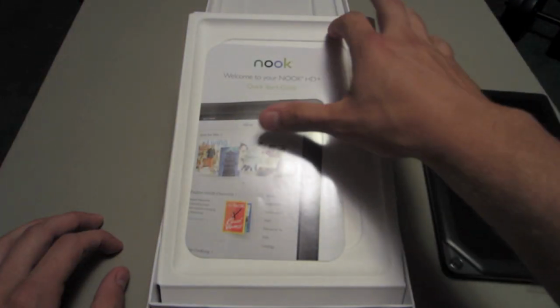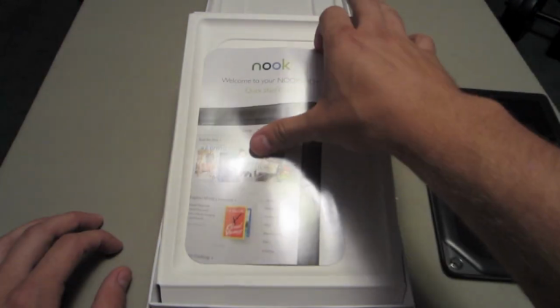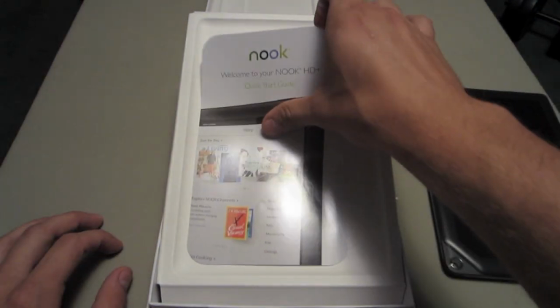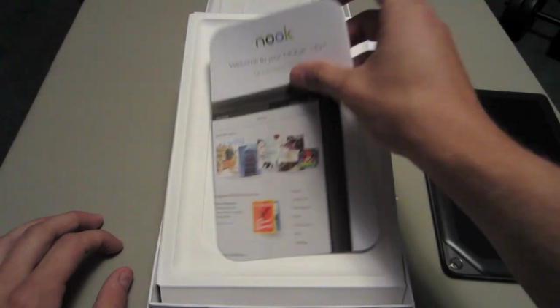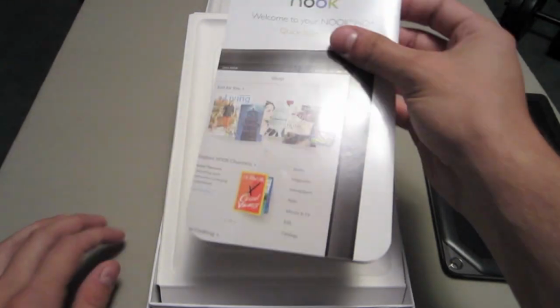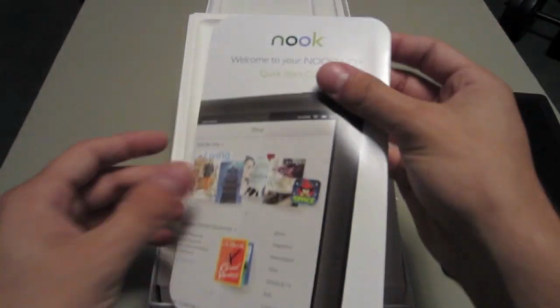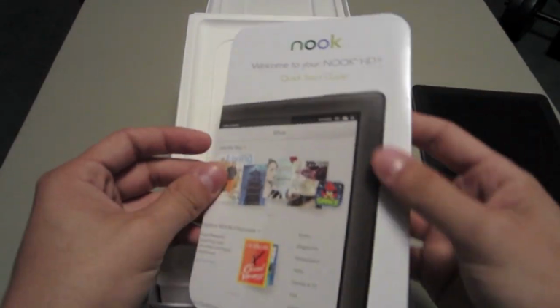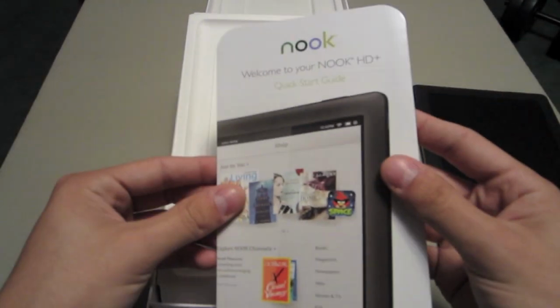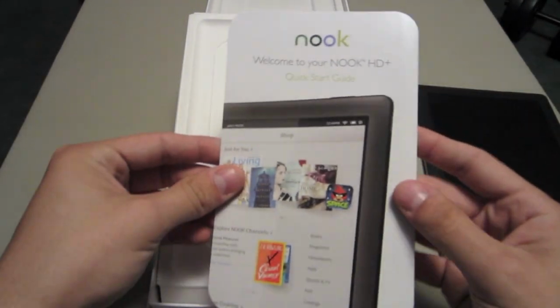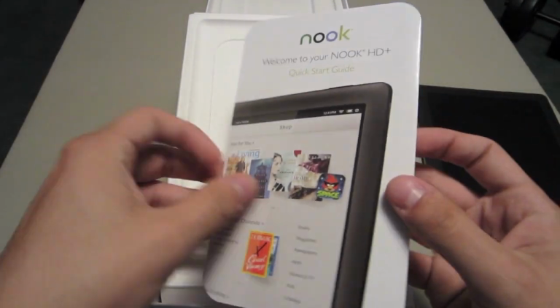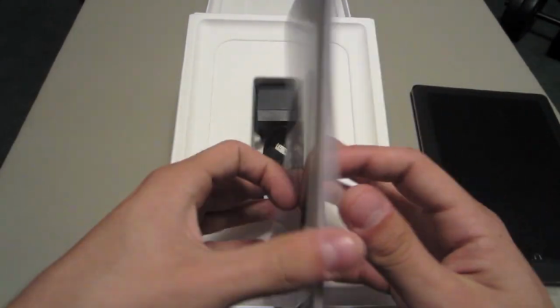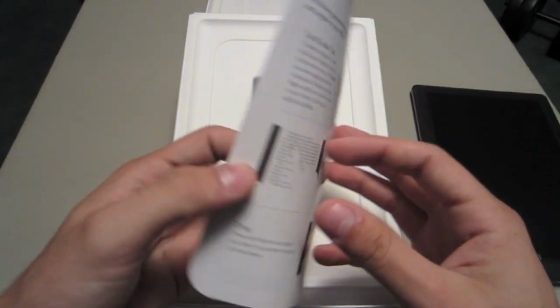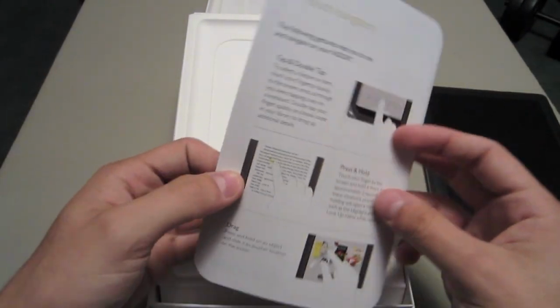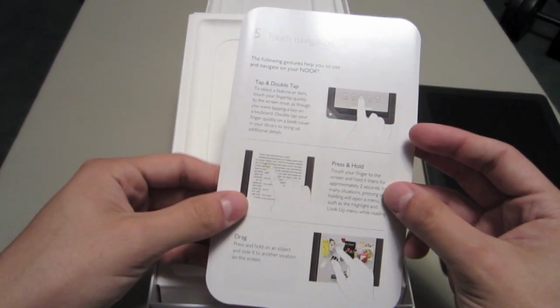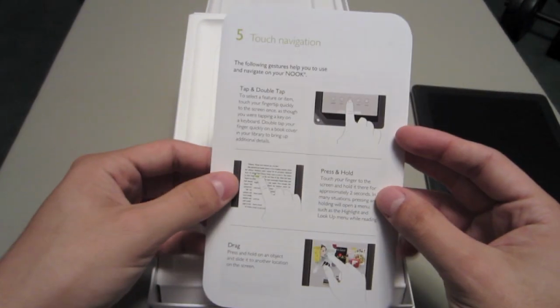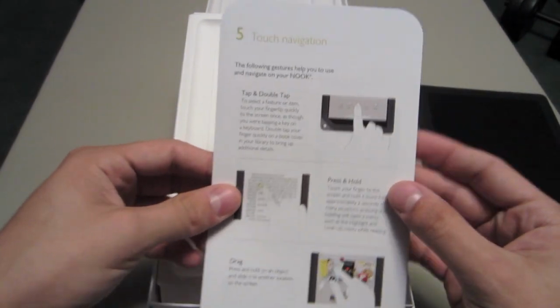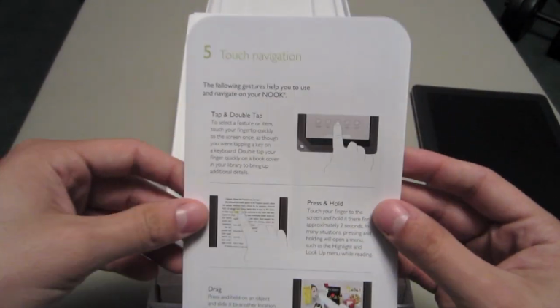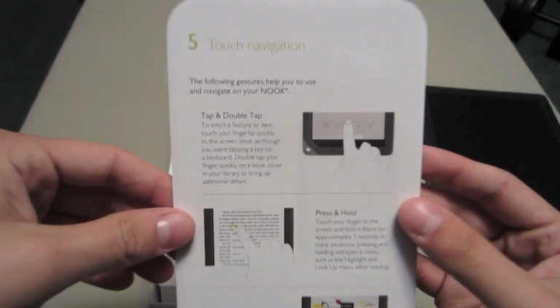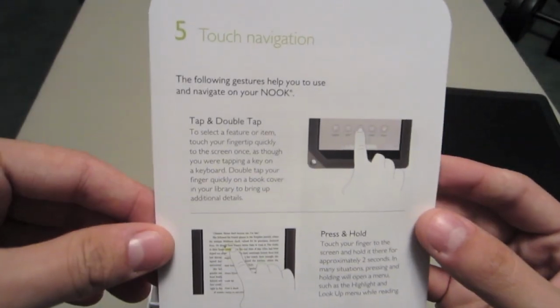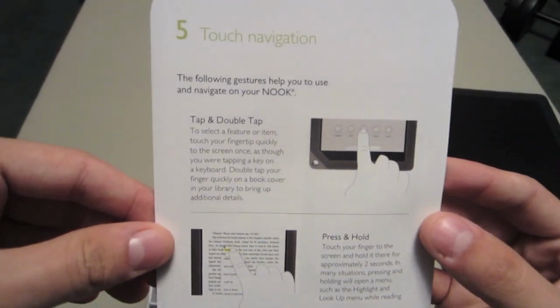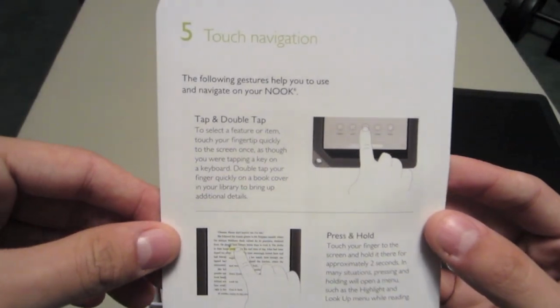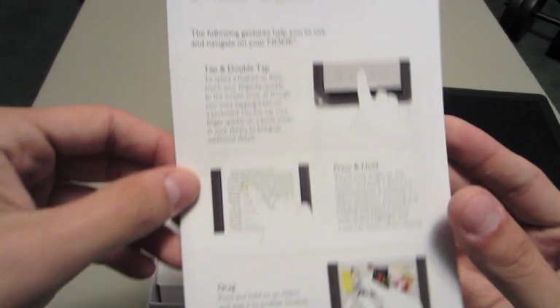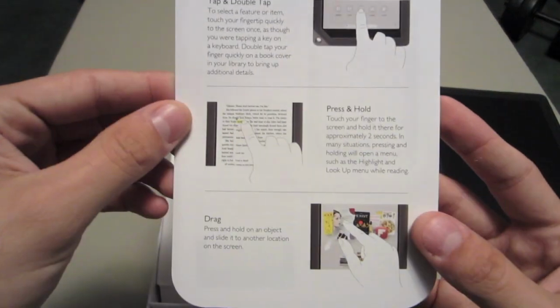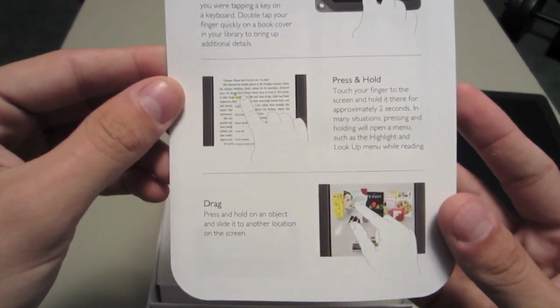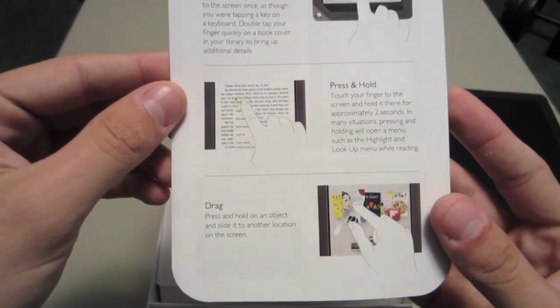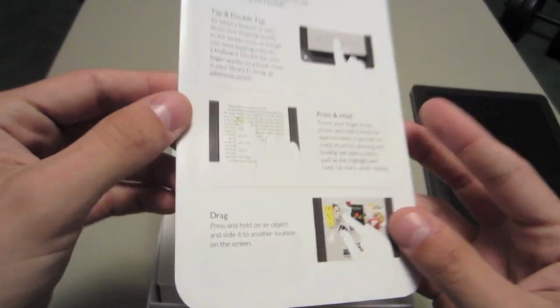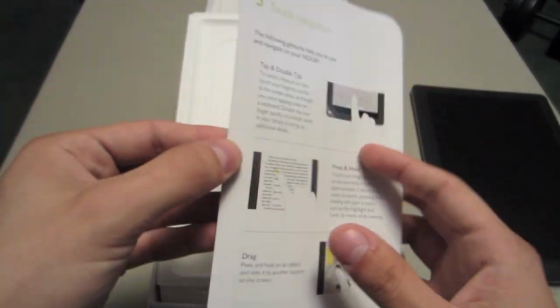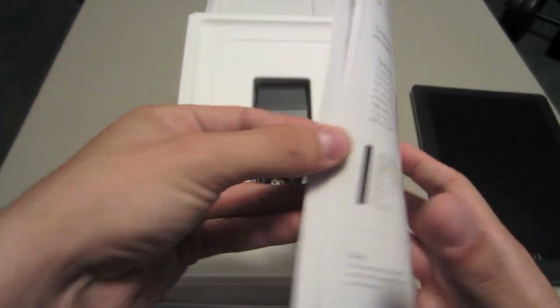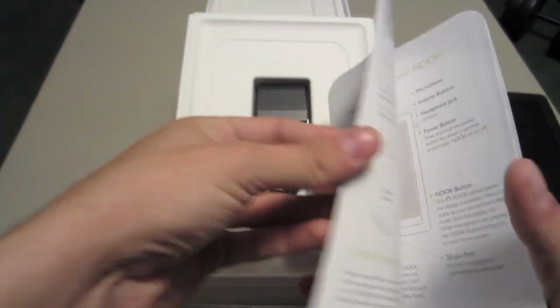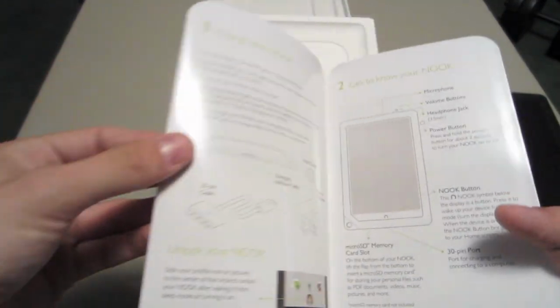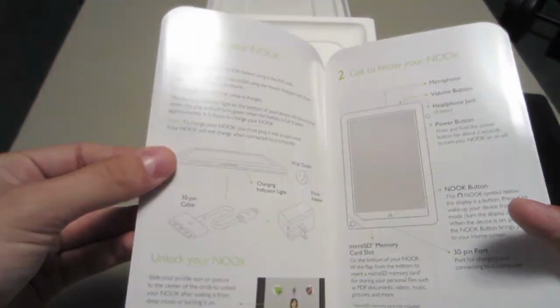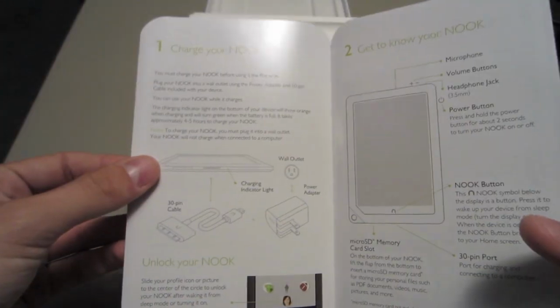Behind that you have this little startup guide — it pretty much tells you how to work the device, some quick tips on there. You can look at that later if you'd really want to.